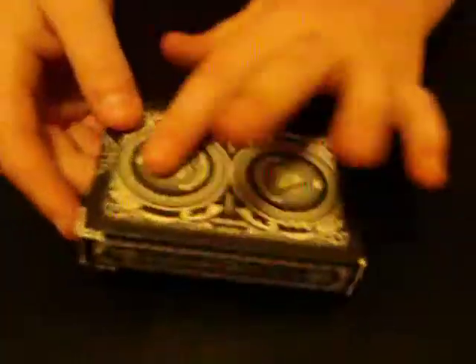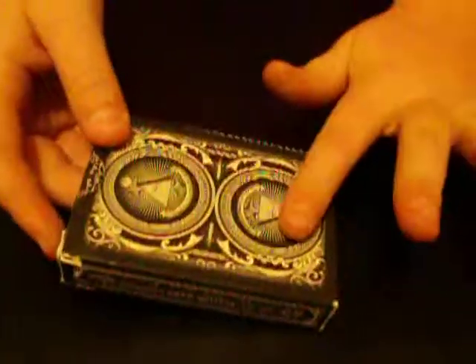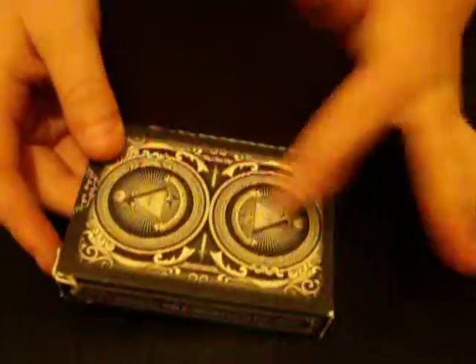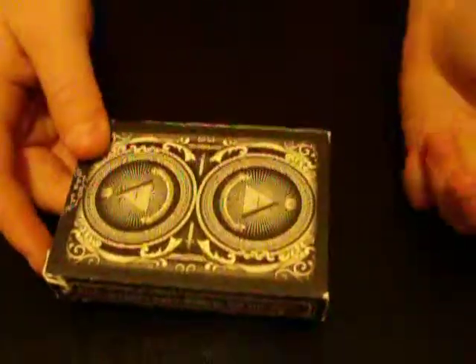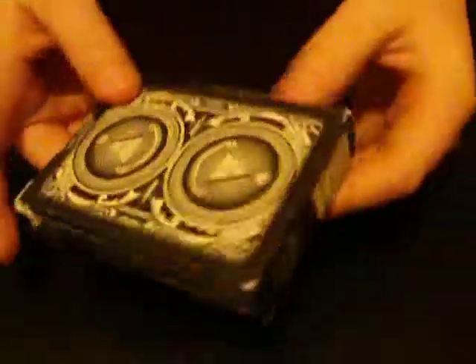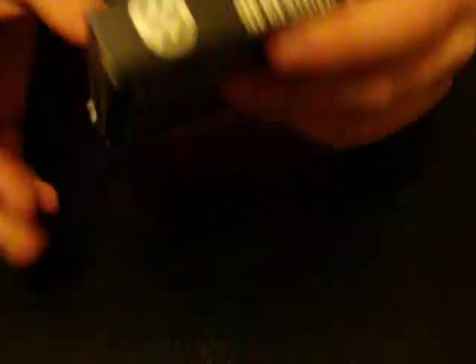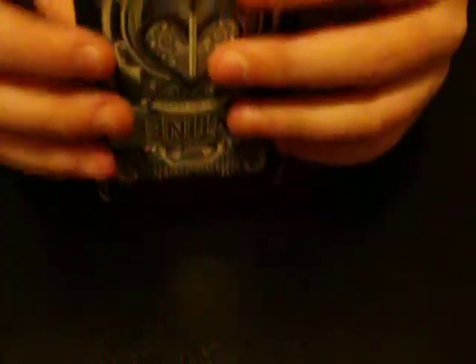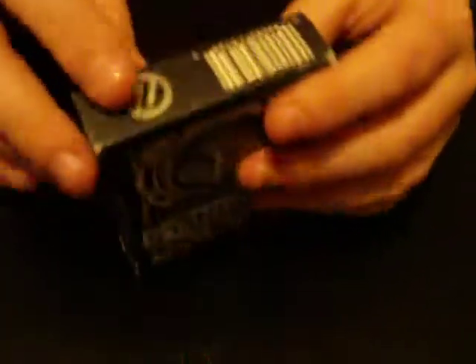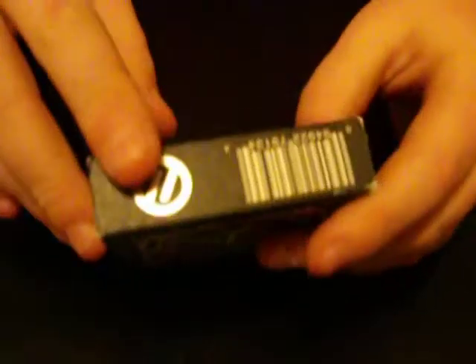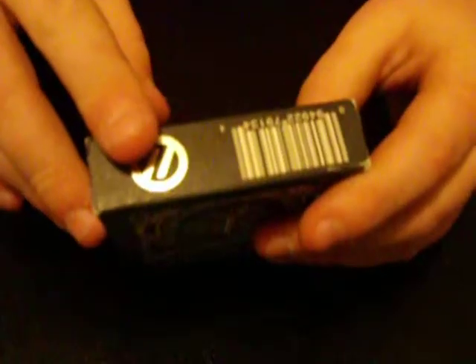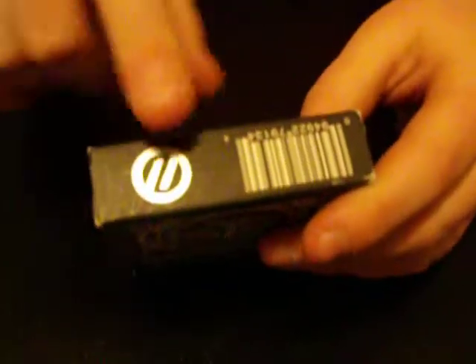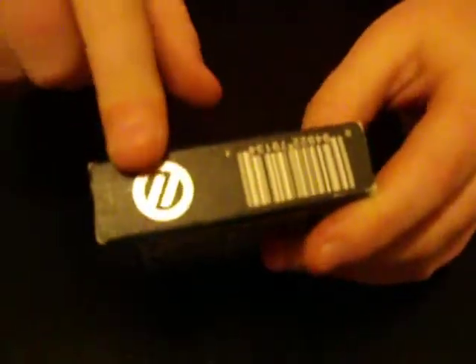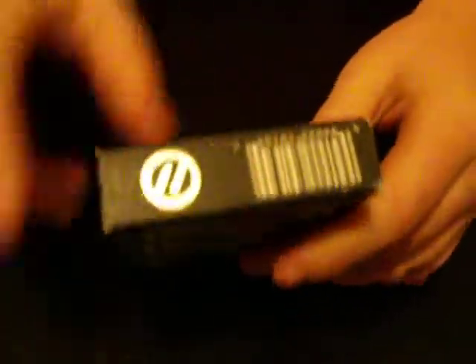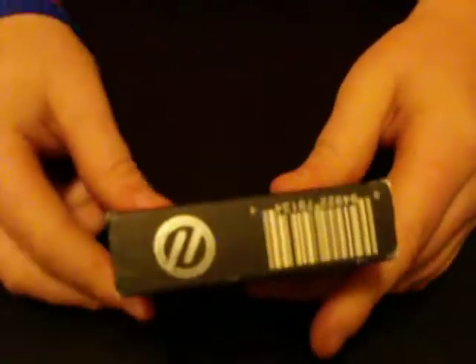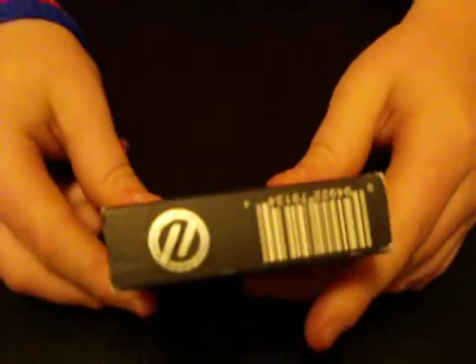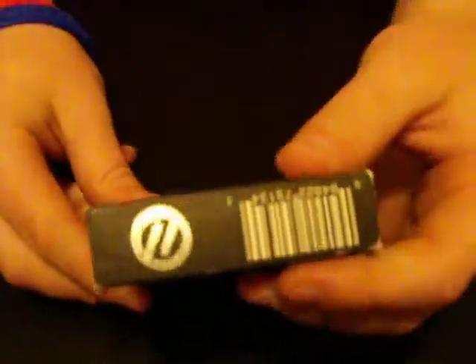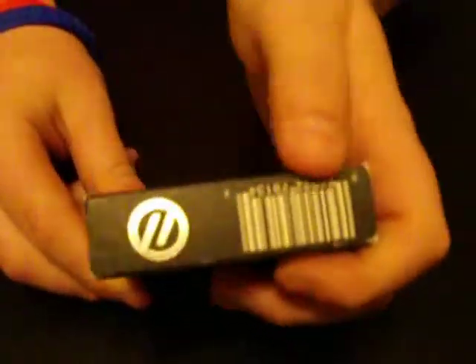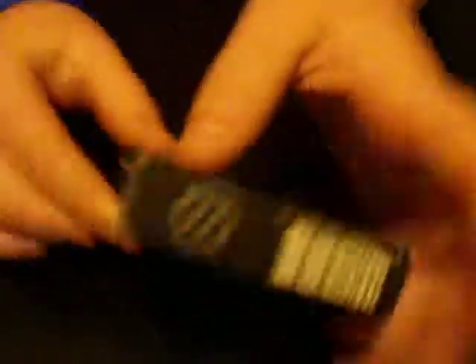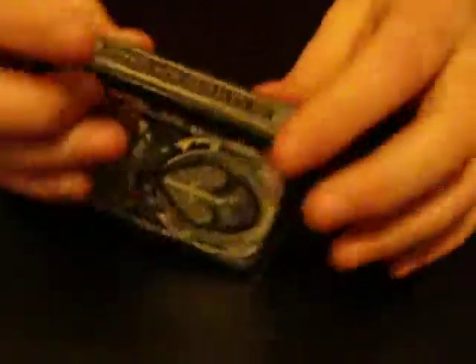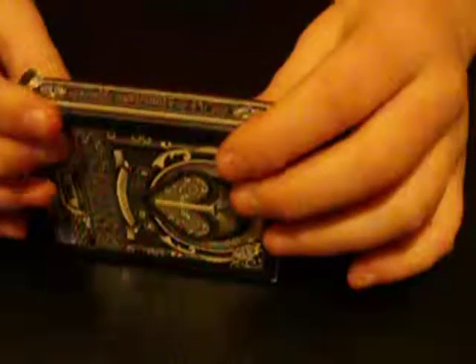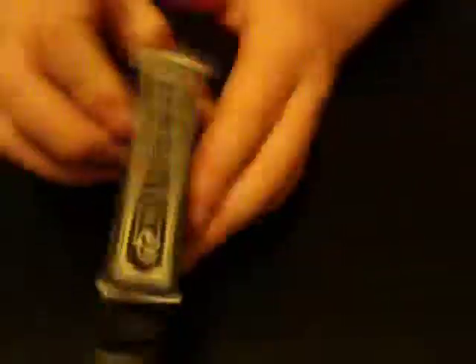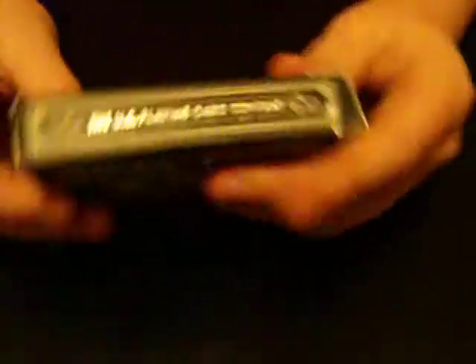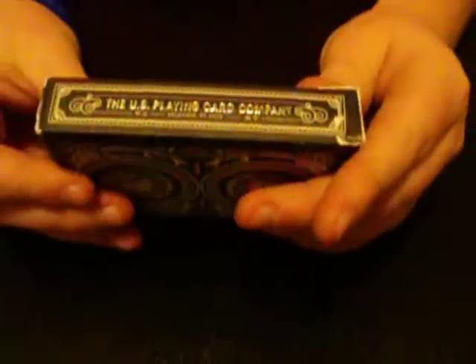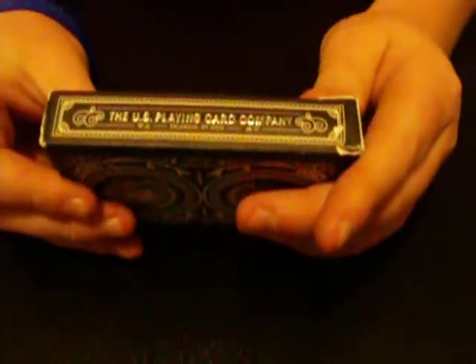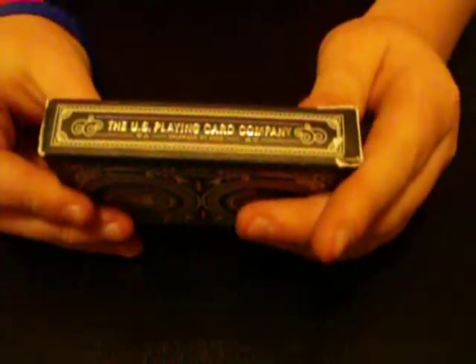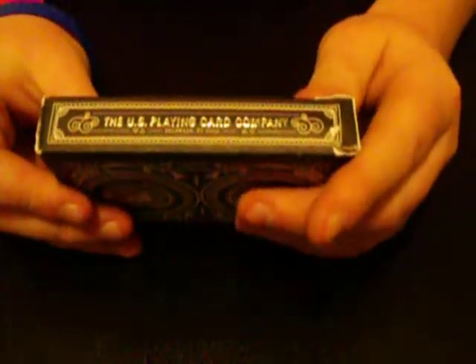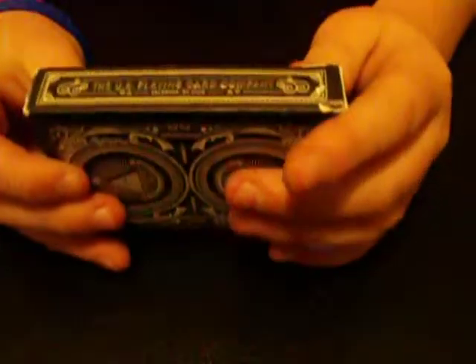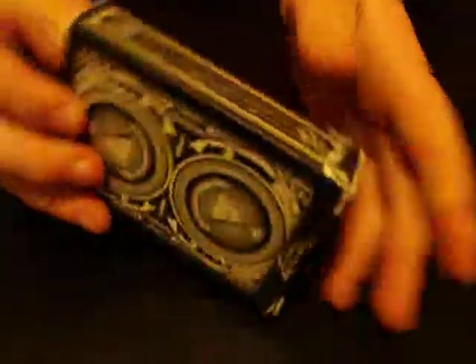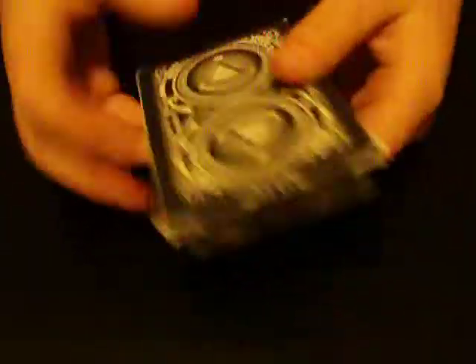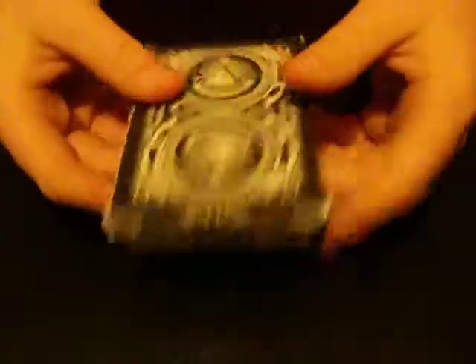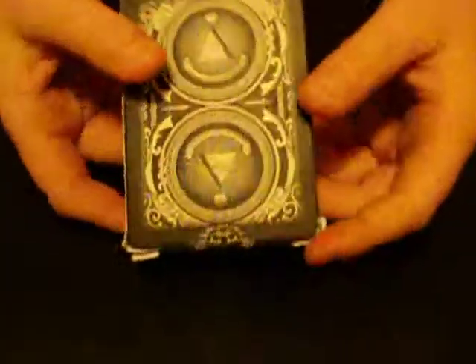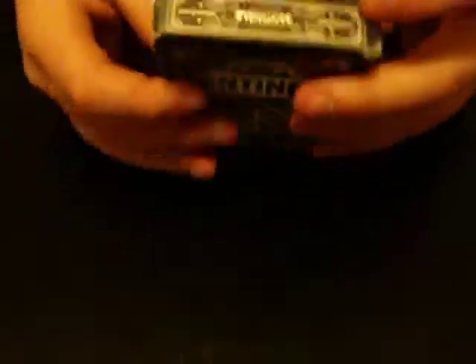You got your back of the card on the back. You have a Theory 11 logo, no reveal, and the U.S. Playing Card Company, Cincinnati, Ohio. And that's about it.